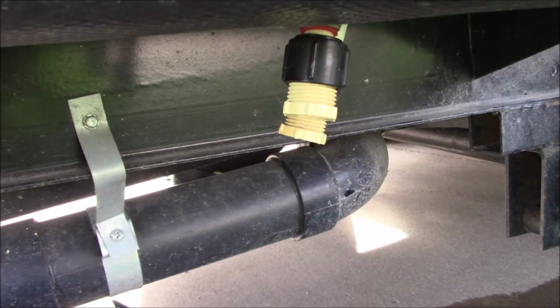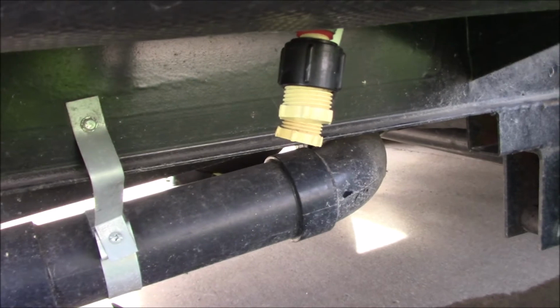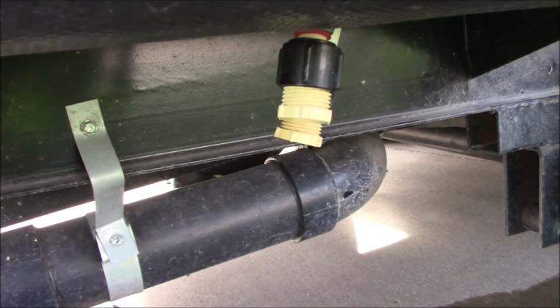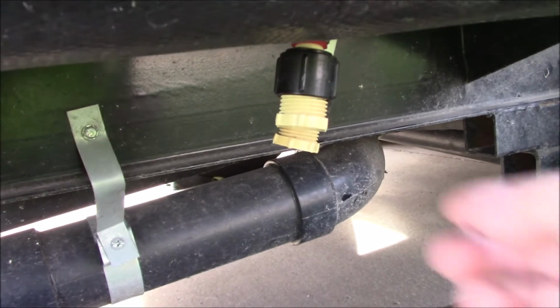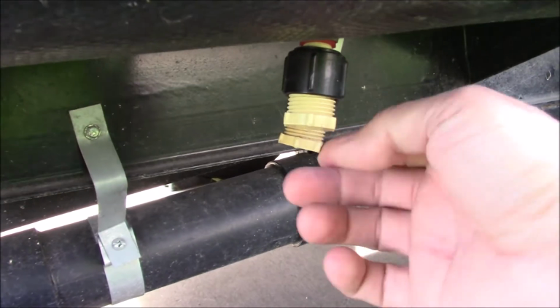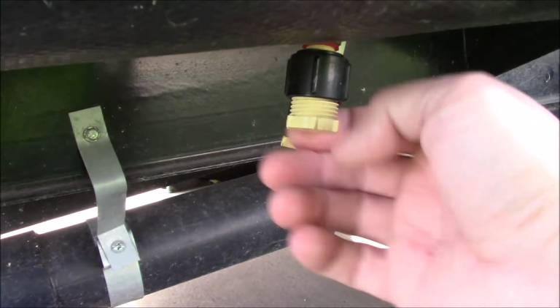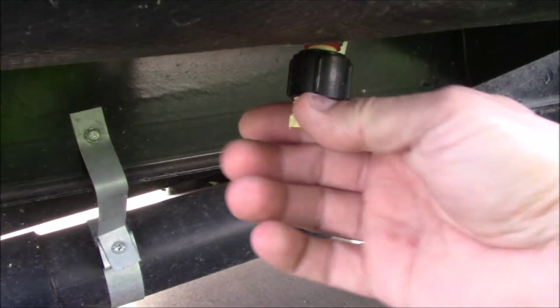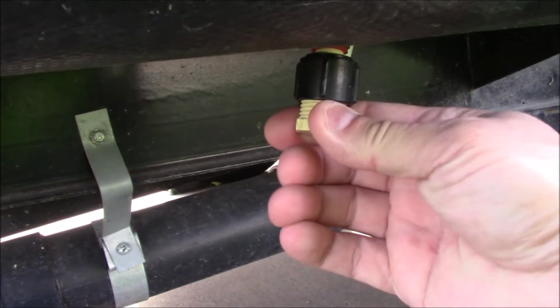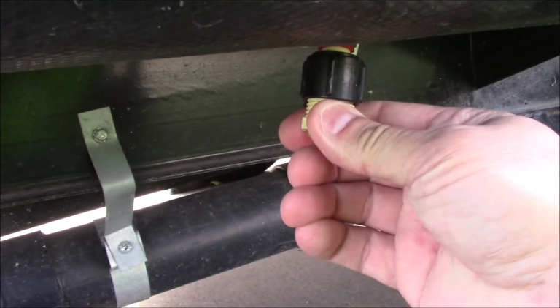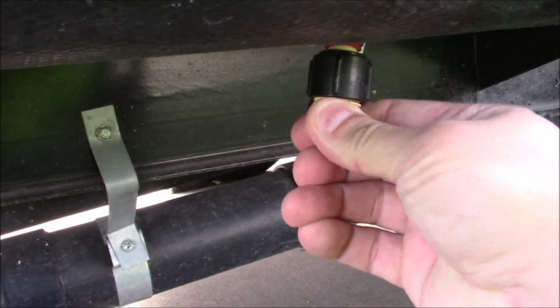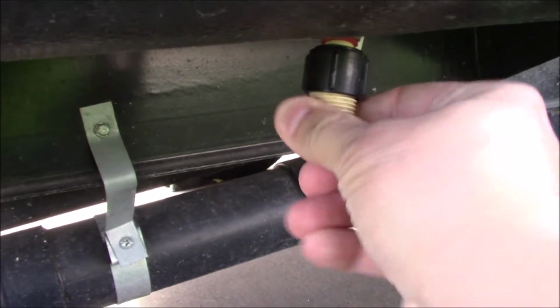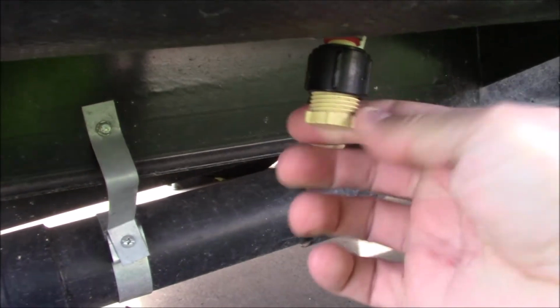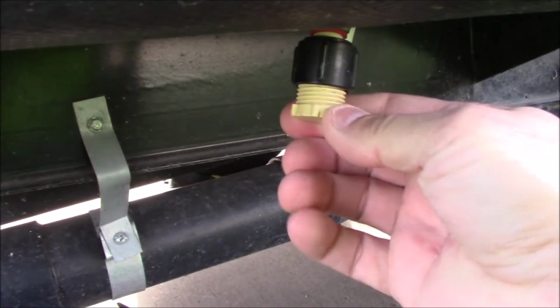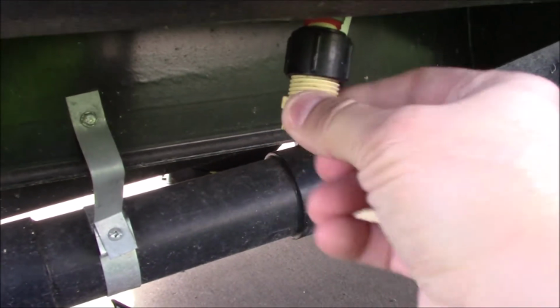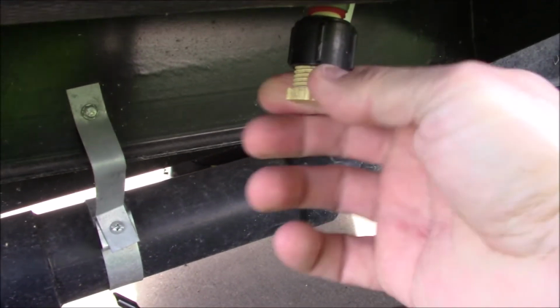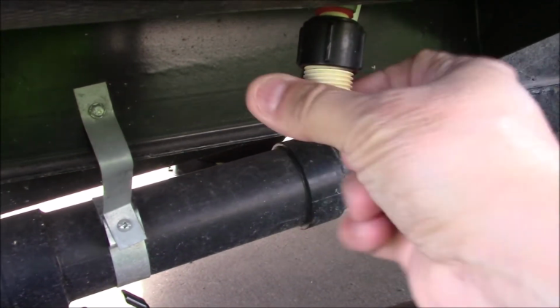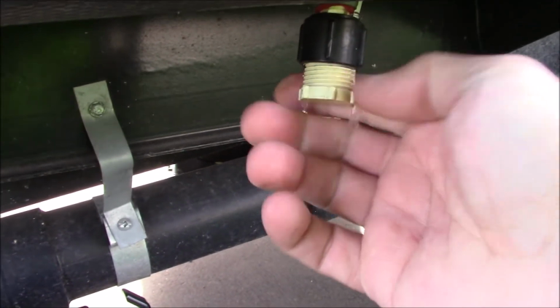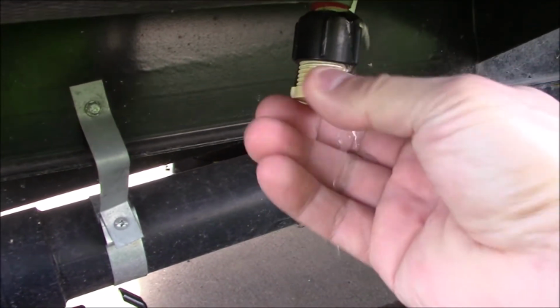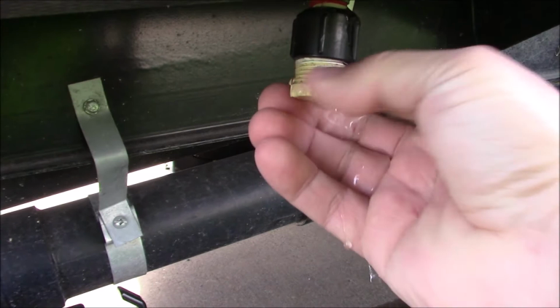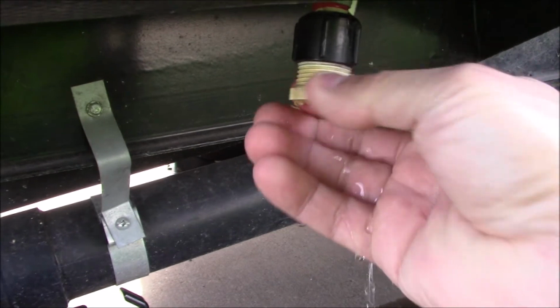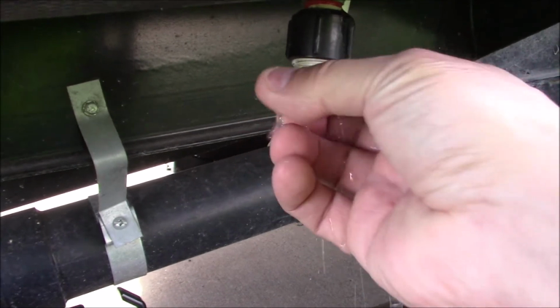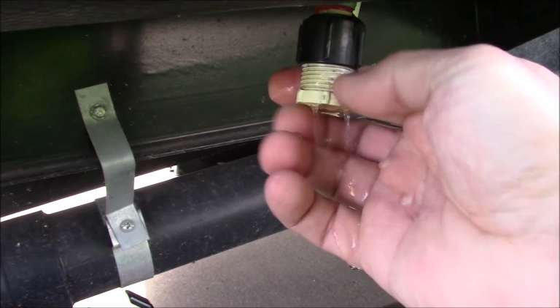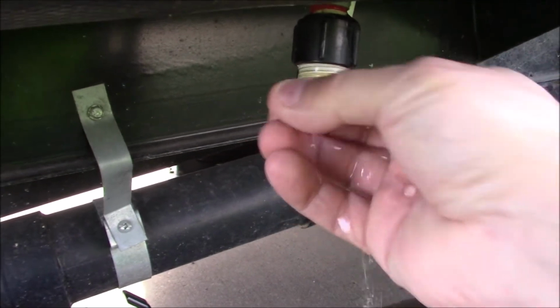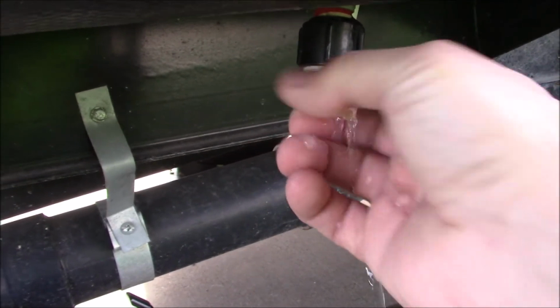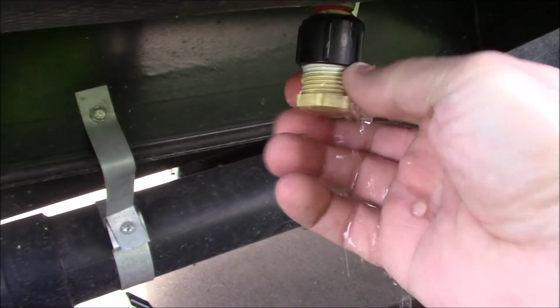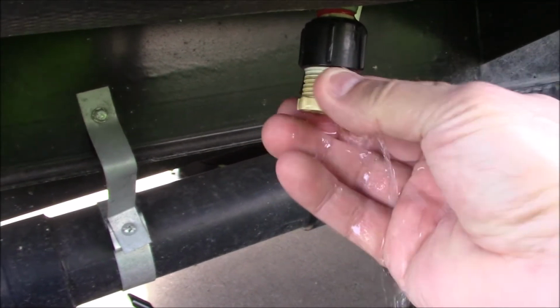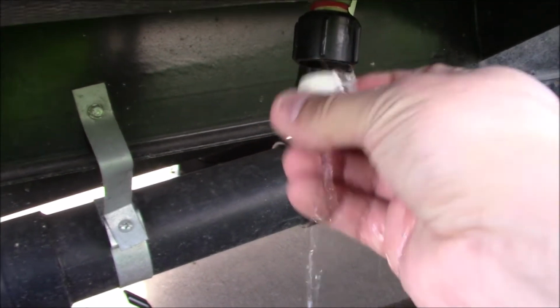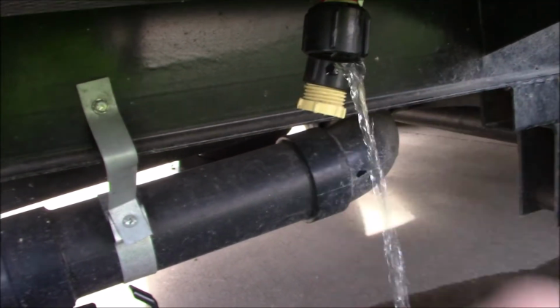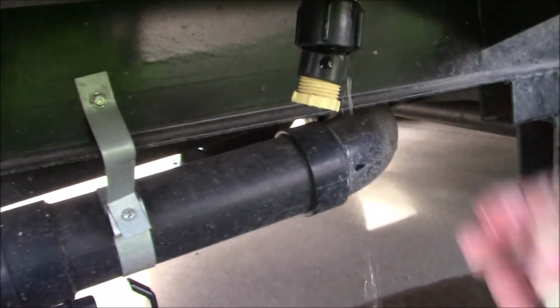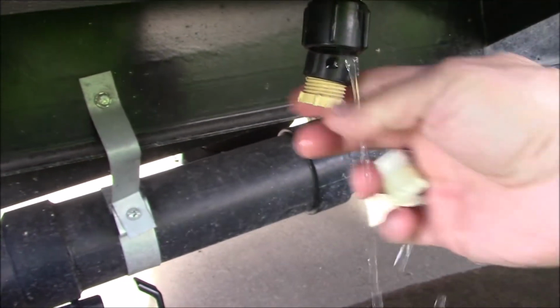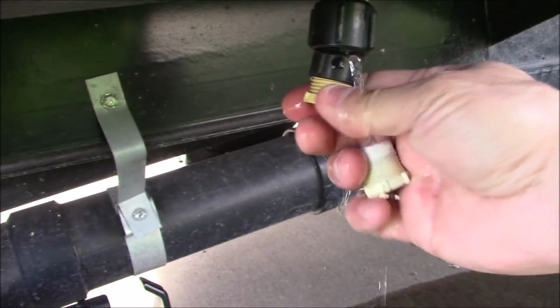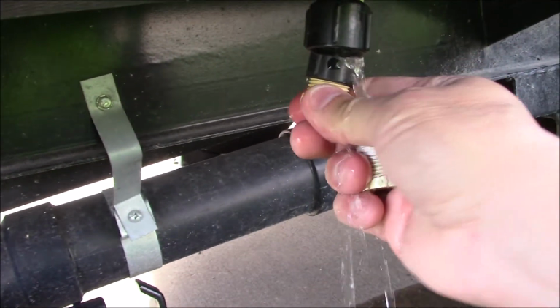Now you'll locate your fresh water low point drains and remove the caps on that and let those drain out.